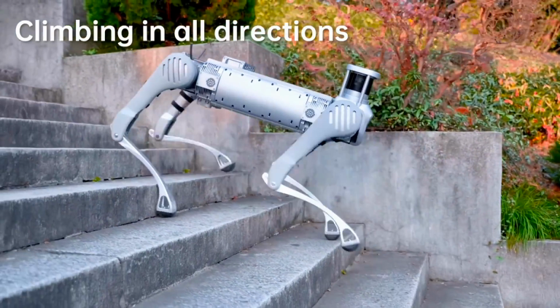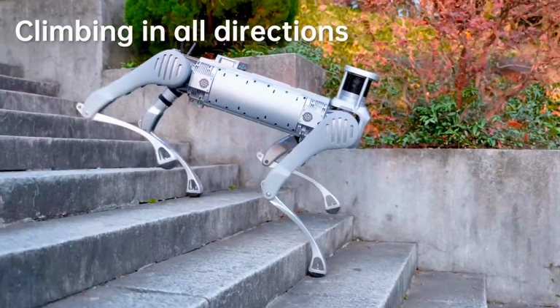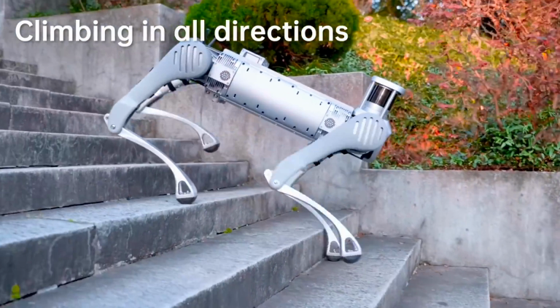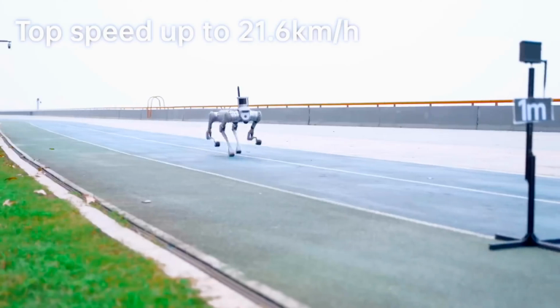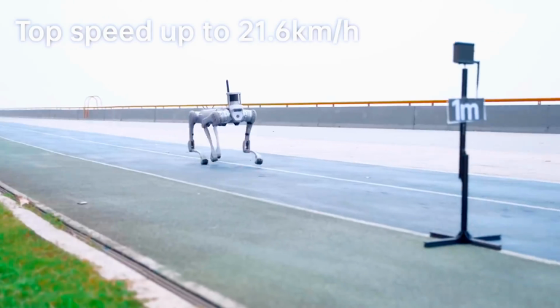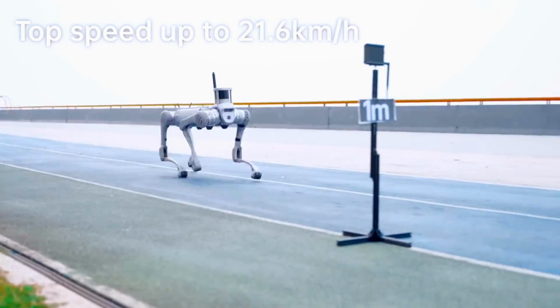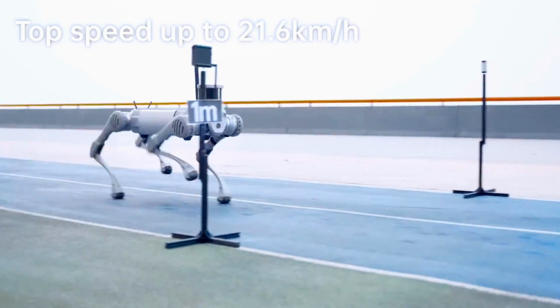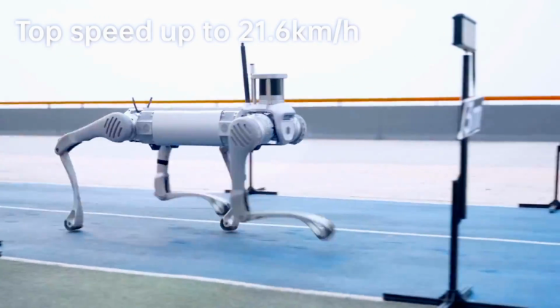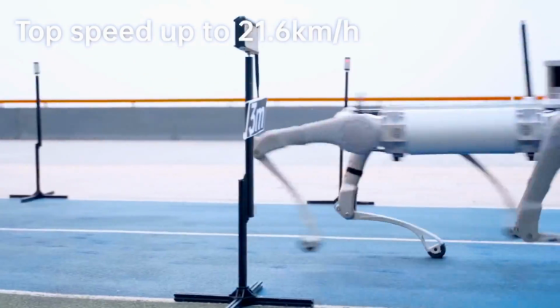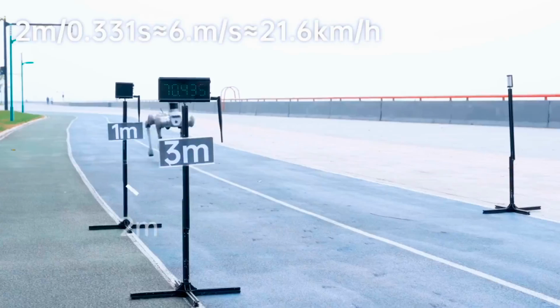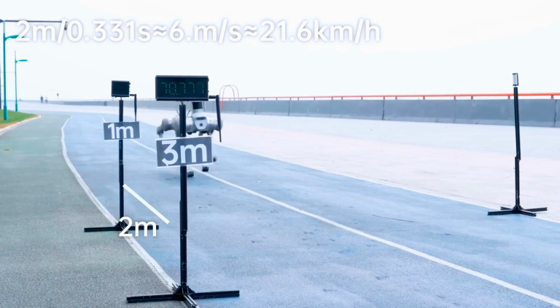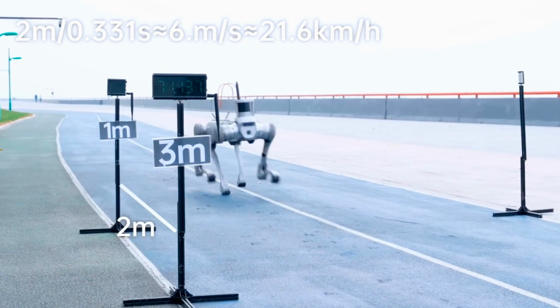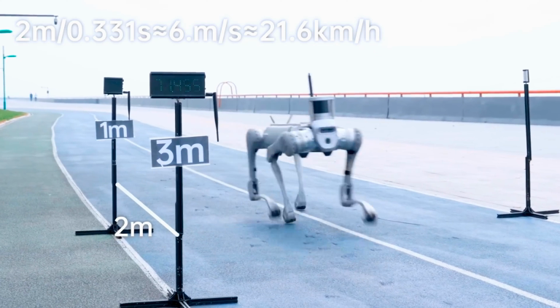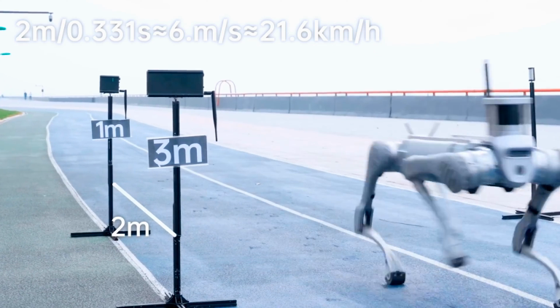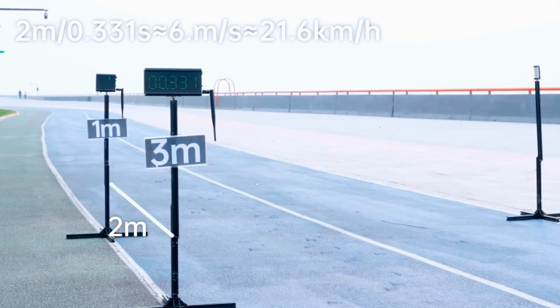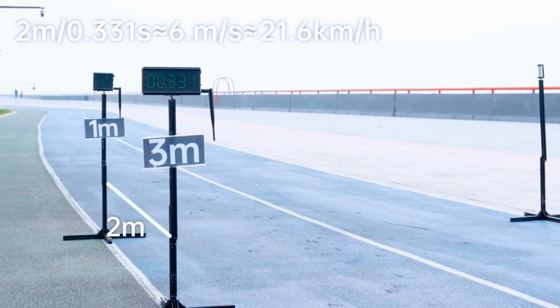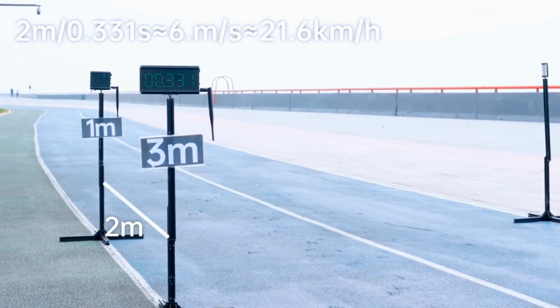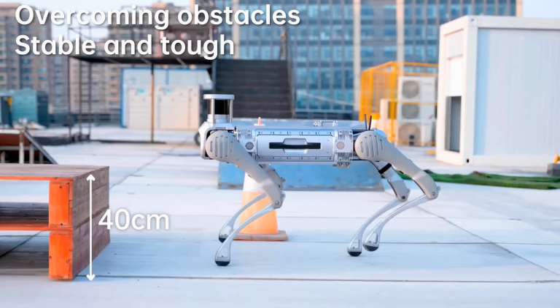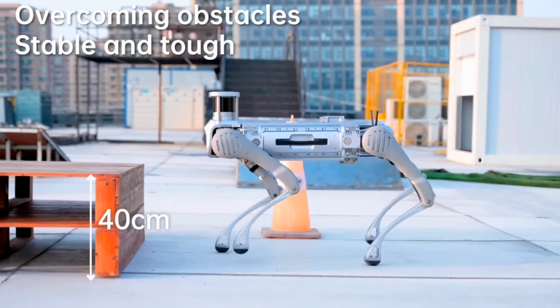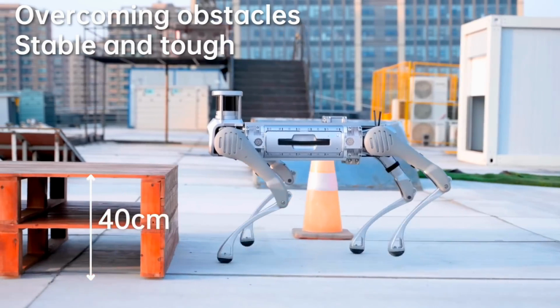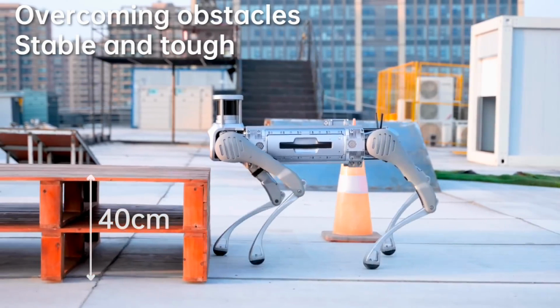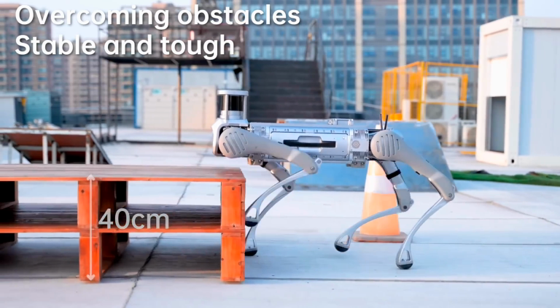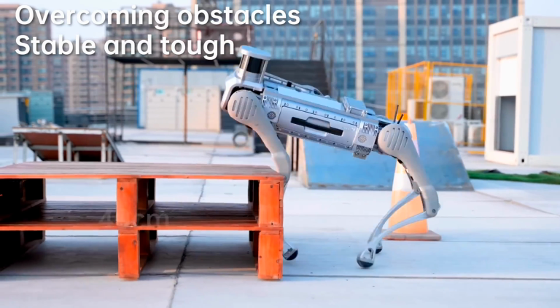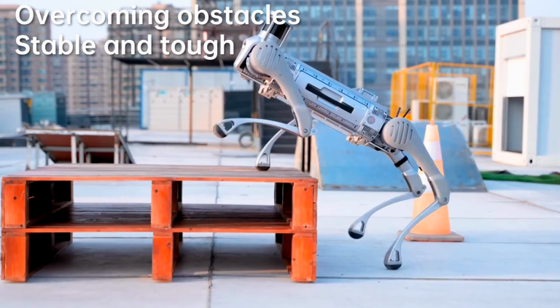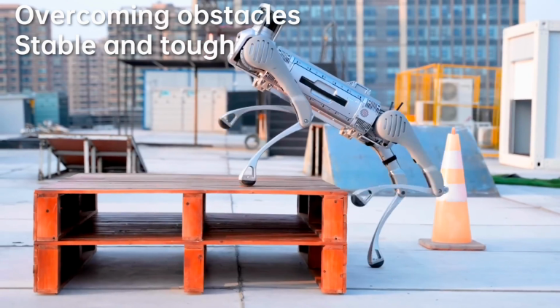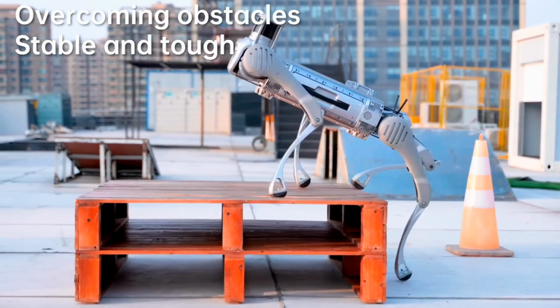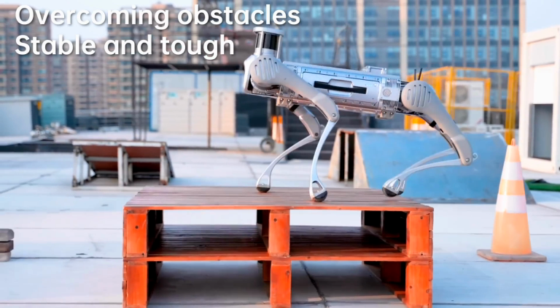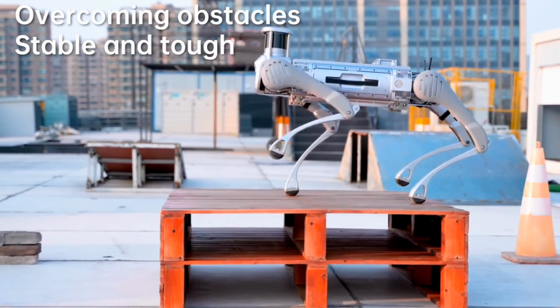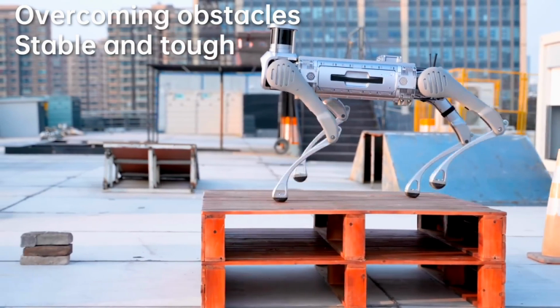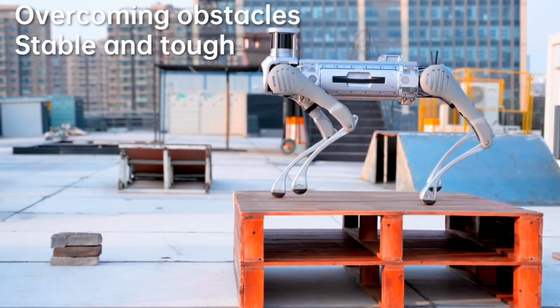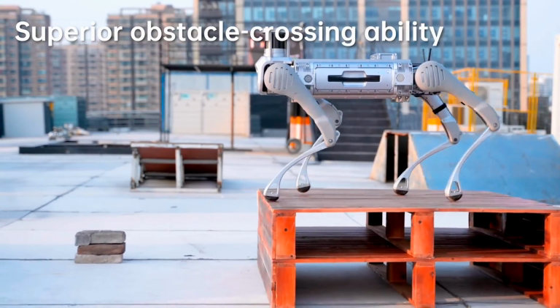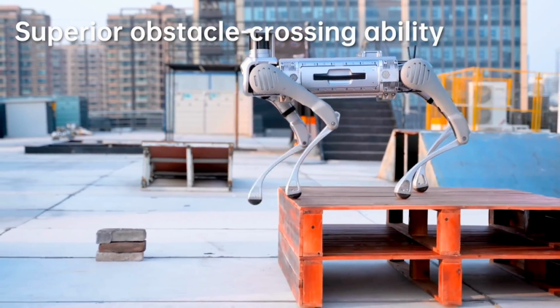That said, at a running speed of 6 meters per second, the B2 is considerably faster than the B1. In fact, Unitree claims that it's the fastest known industrial-grade quadruped robot on the market.